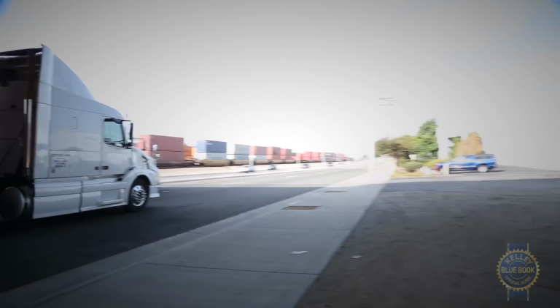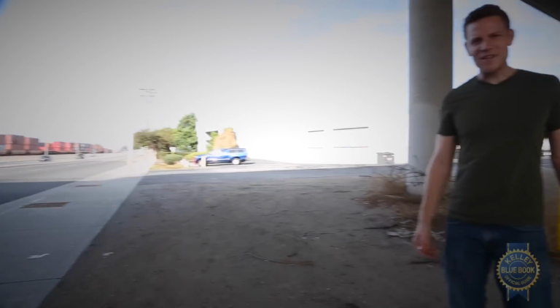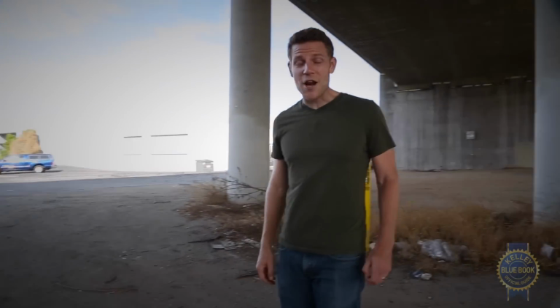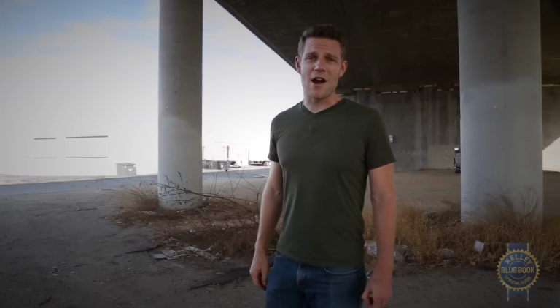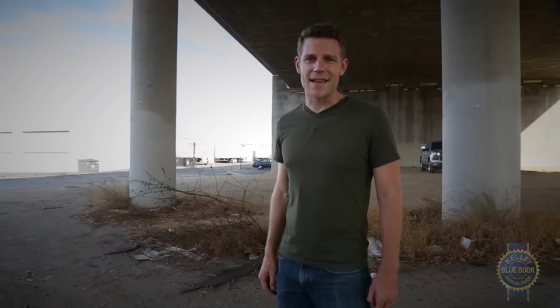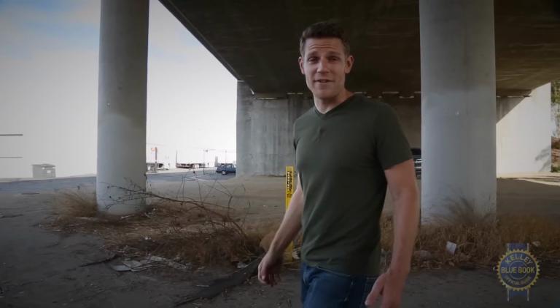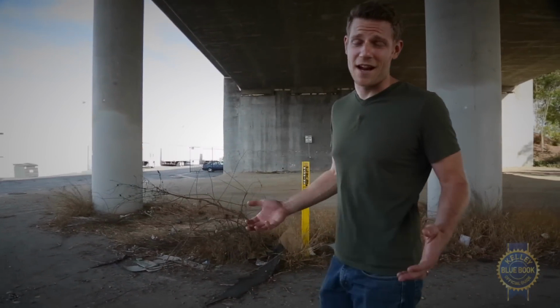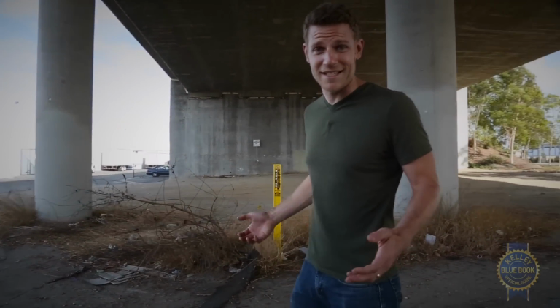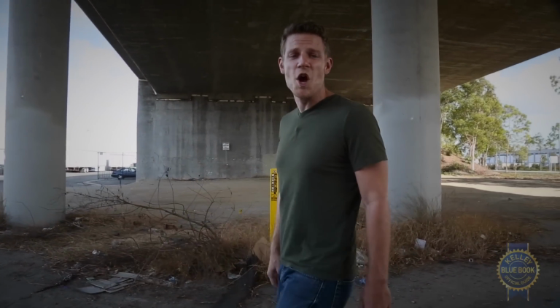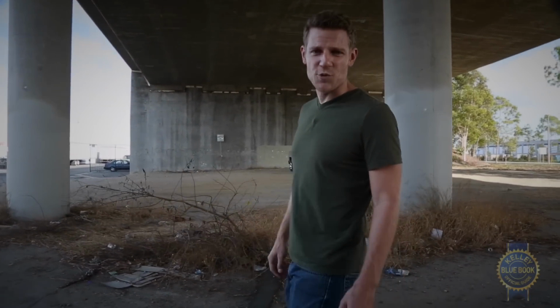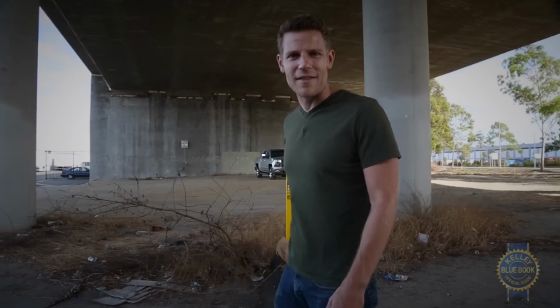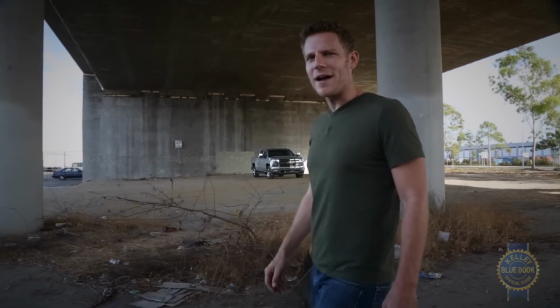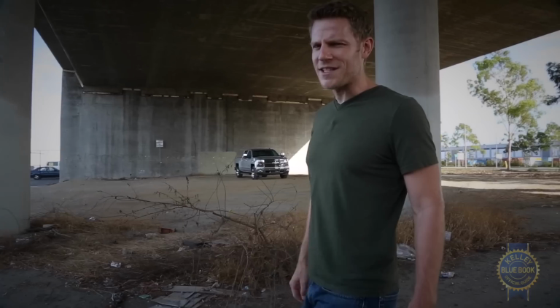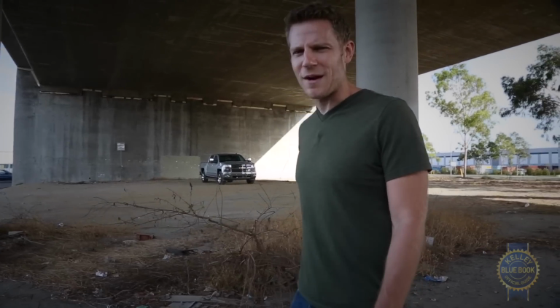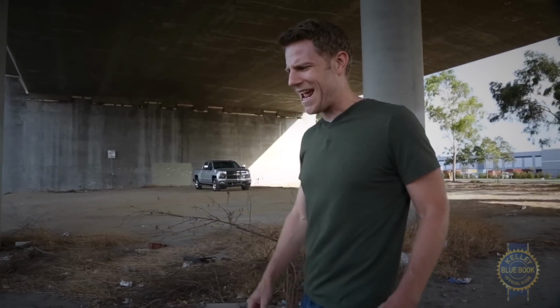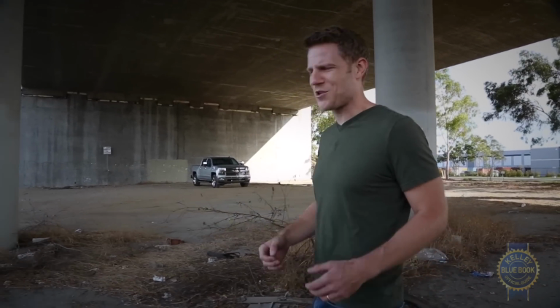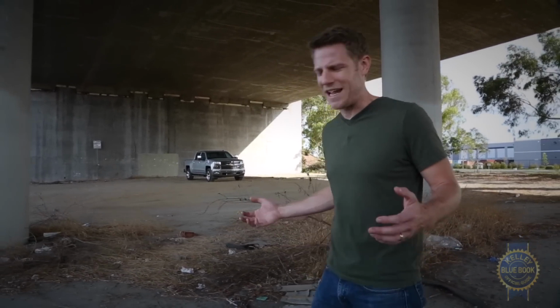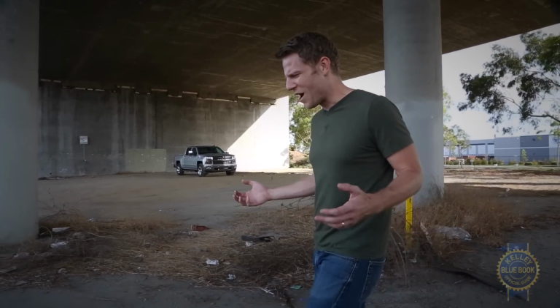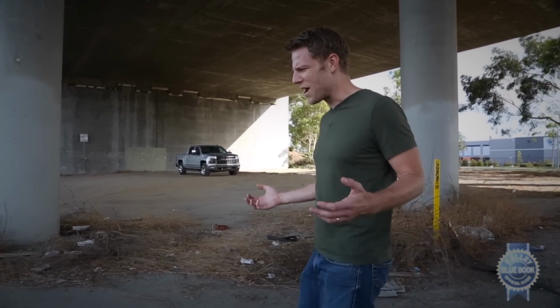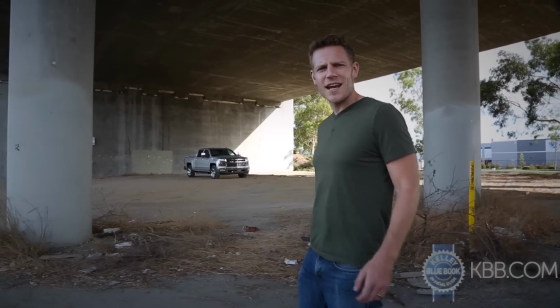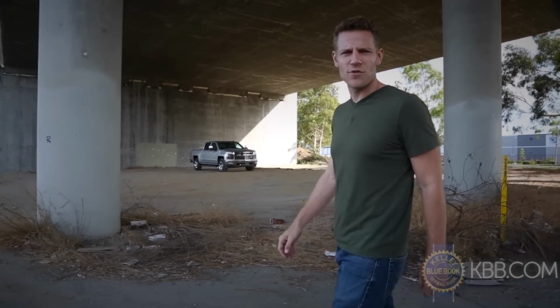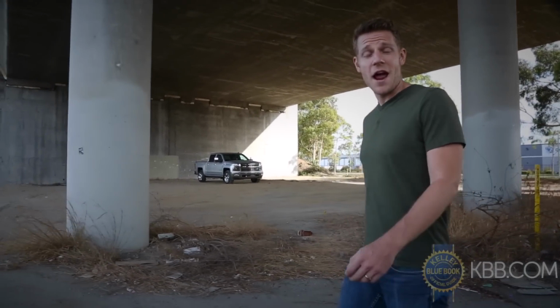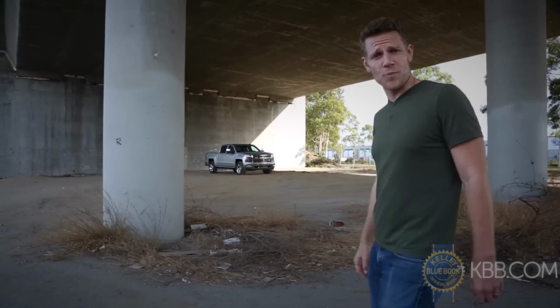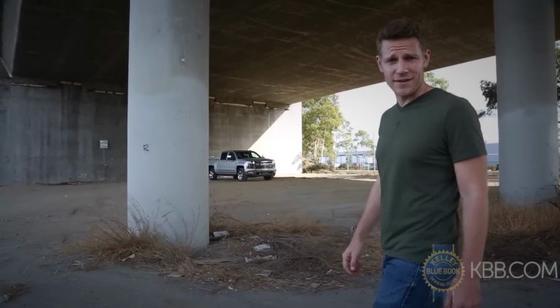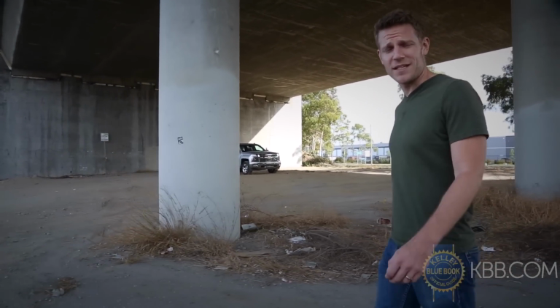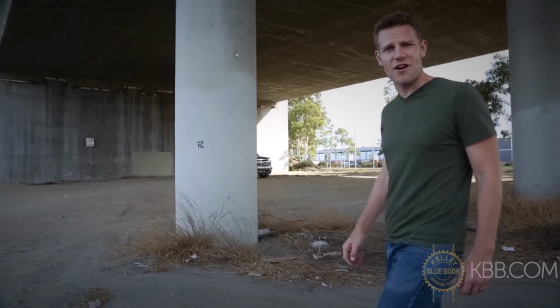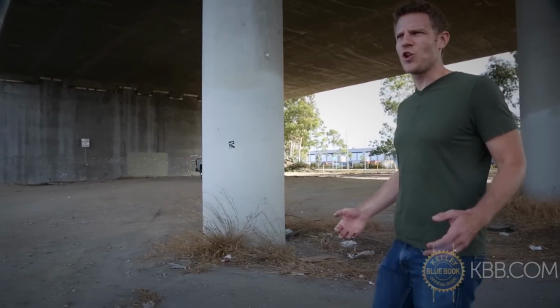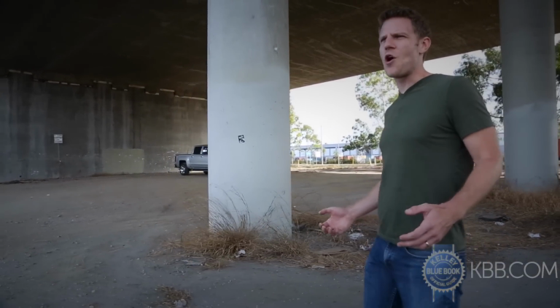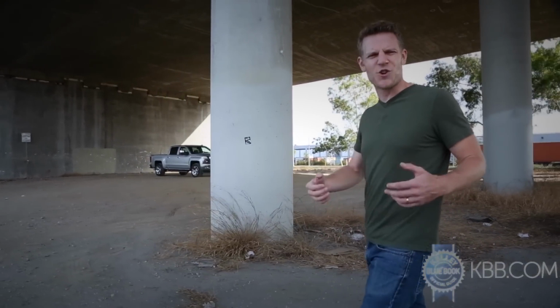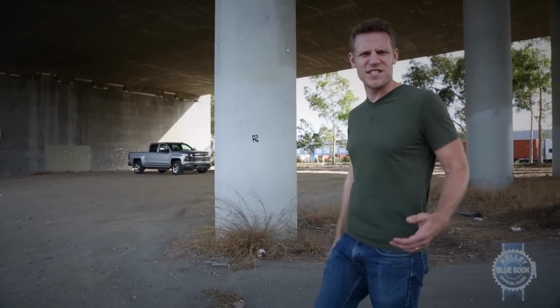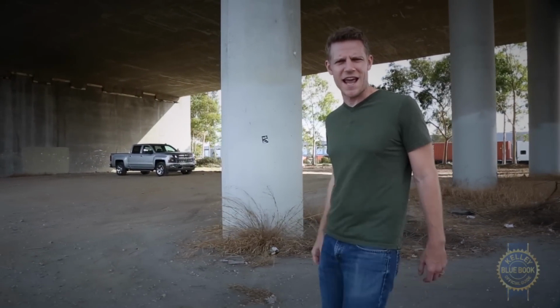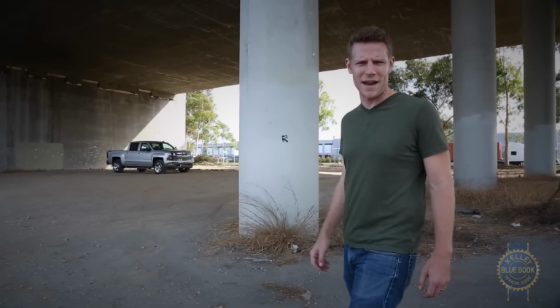The Chevy Silverado is an American icon. Chevy sells a ton of them and people swear by them, but the full-size pickup truck landscape is shifting, raising the question: can the Silverado and its corporate twin, the GMC Sierra, still hold their own against increasingly sophisticated competitors?